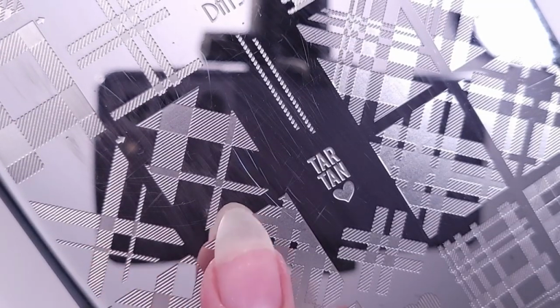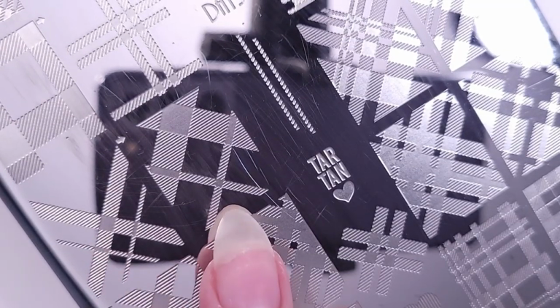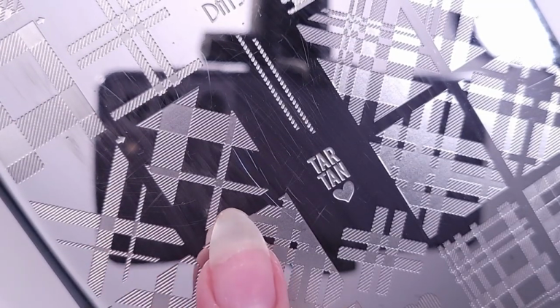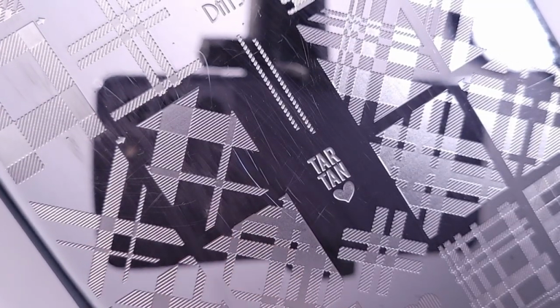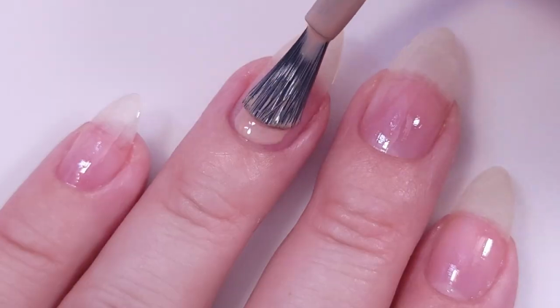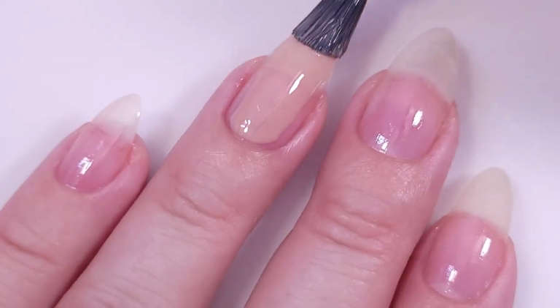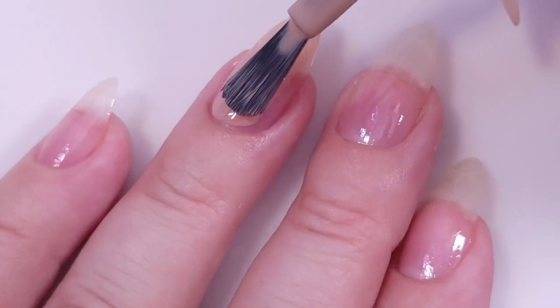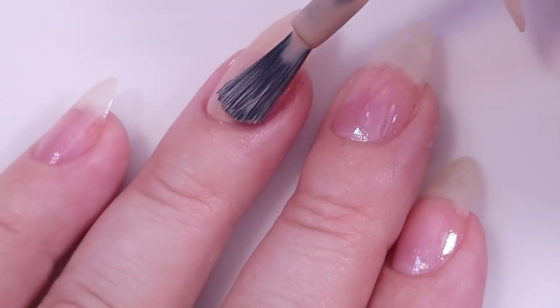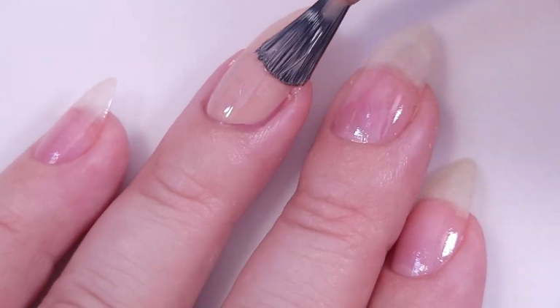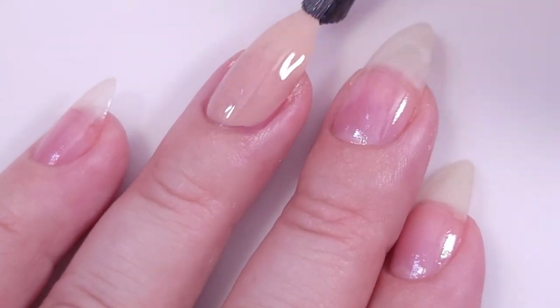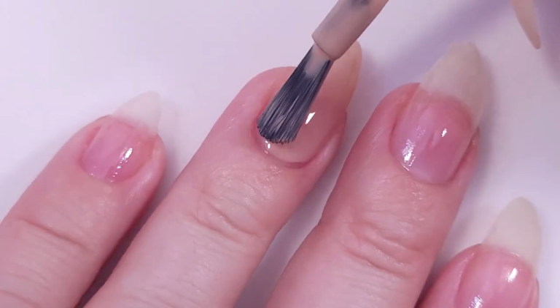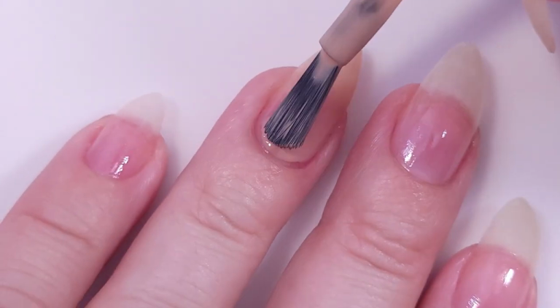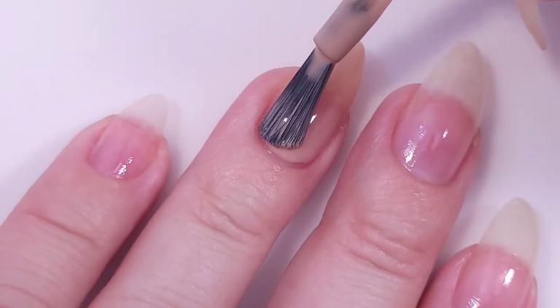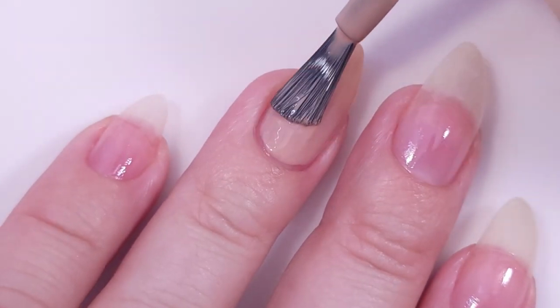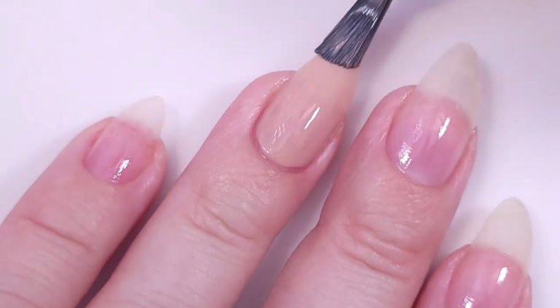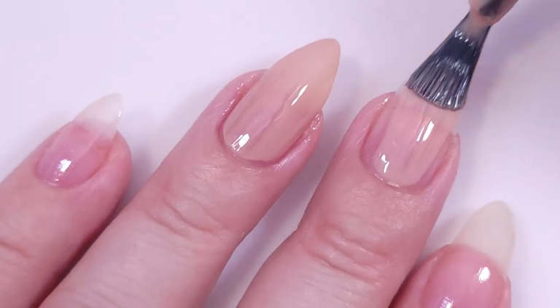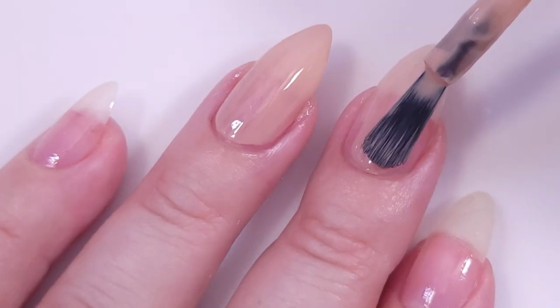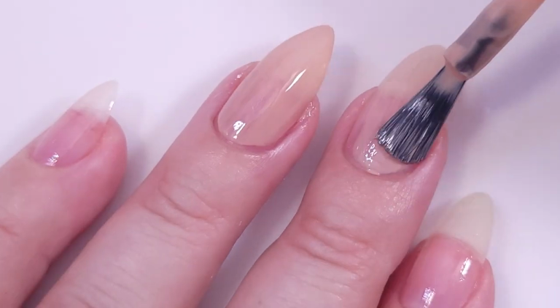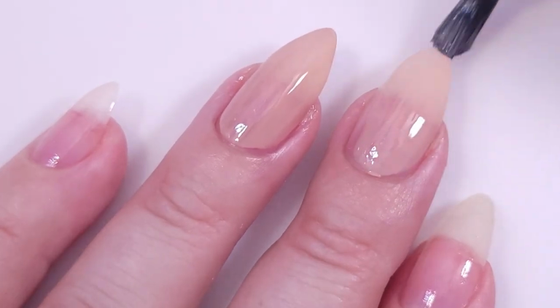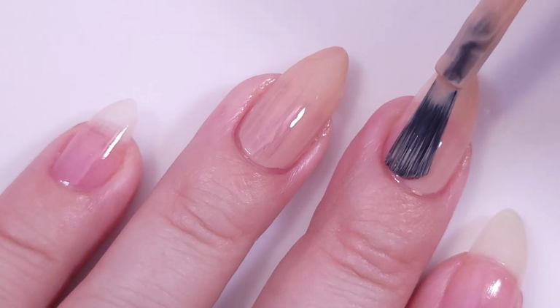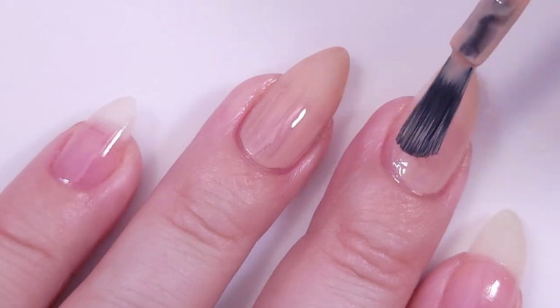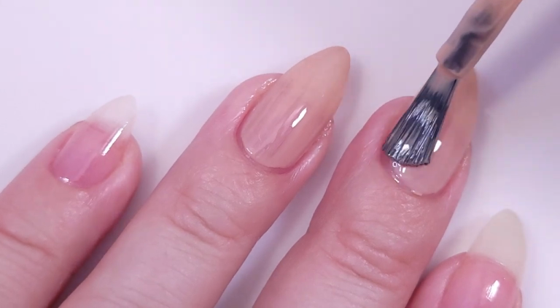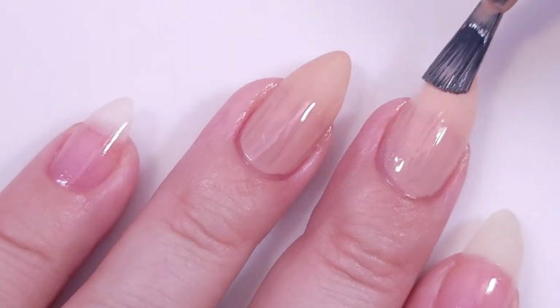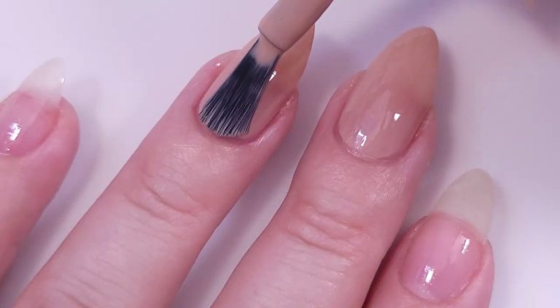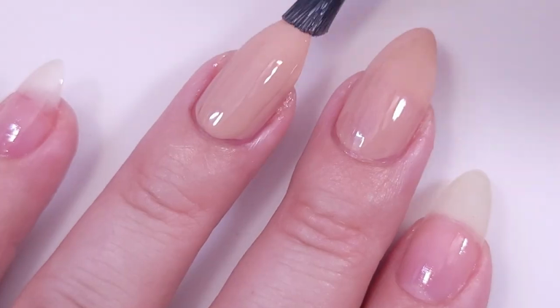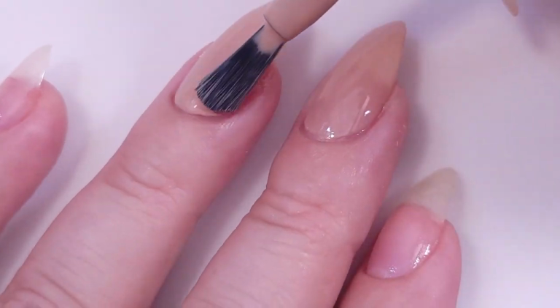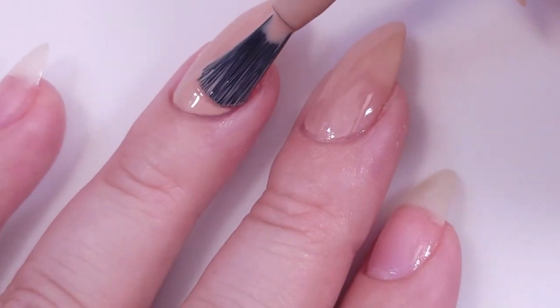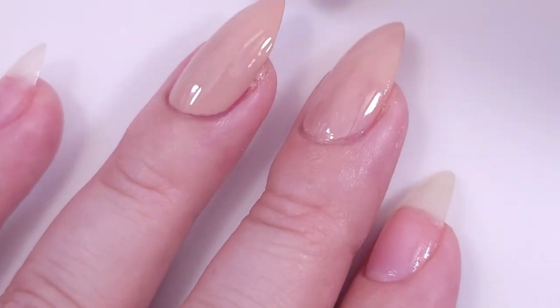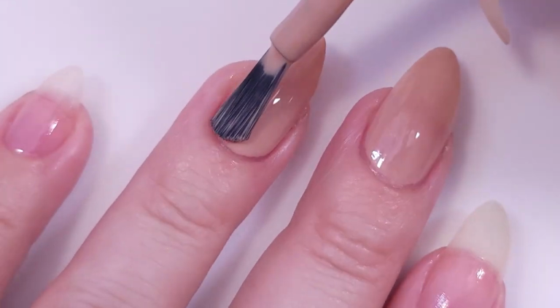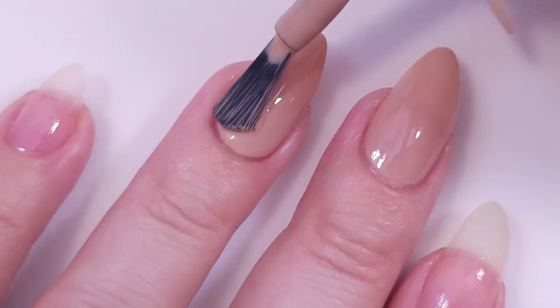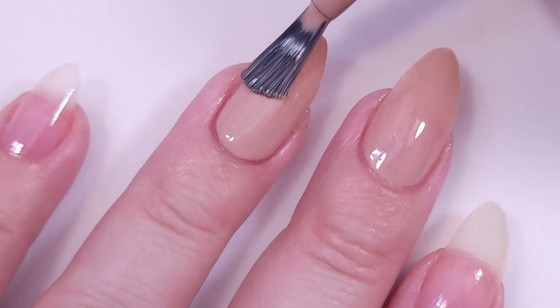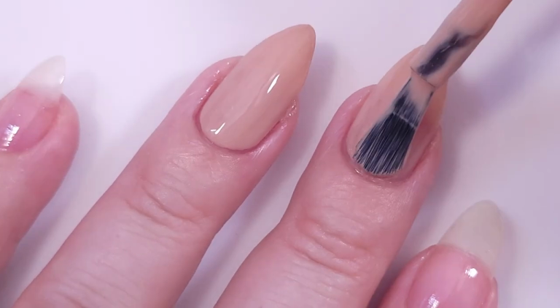With these two designs, I'm gonna start by applying this nude color — it's so pretty for the fall. You can actually put a lot of different colors on top of it and it will make a perfect balance on your nail.